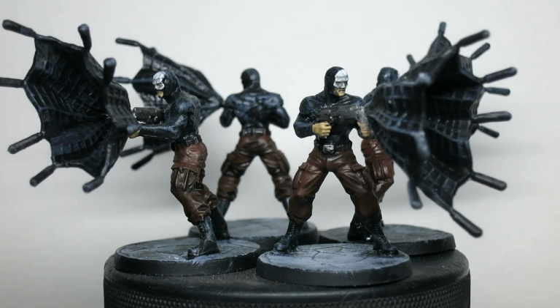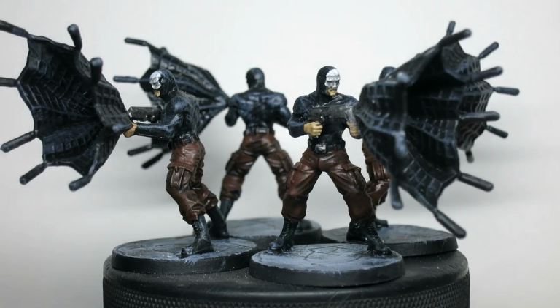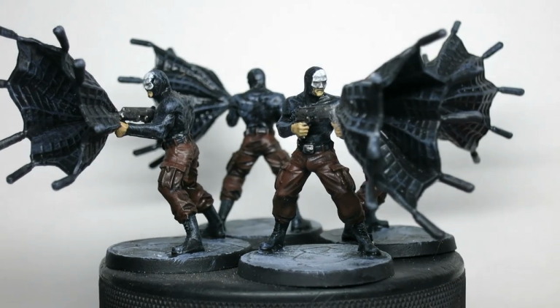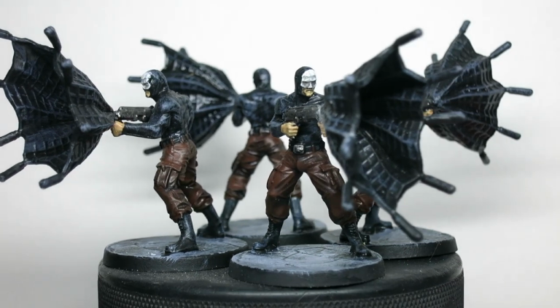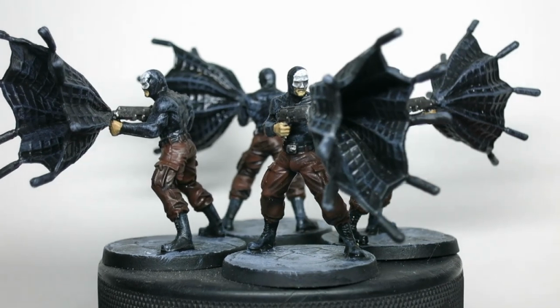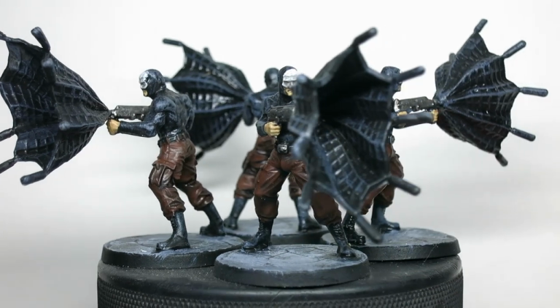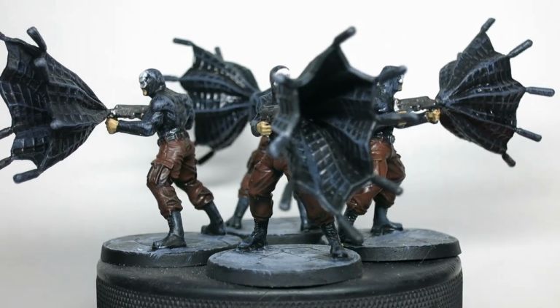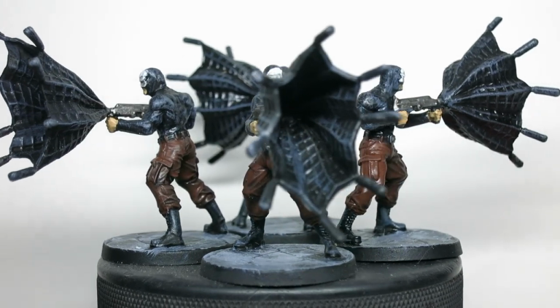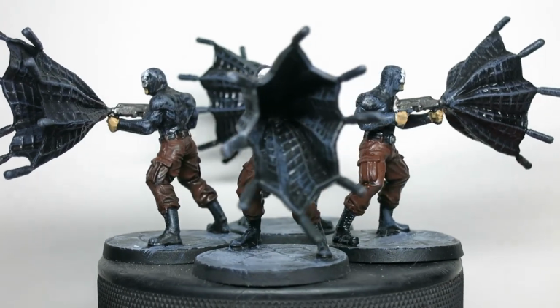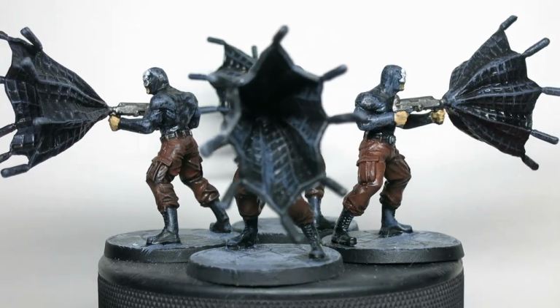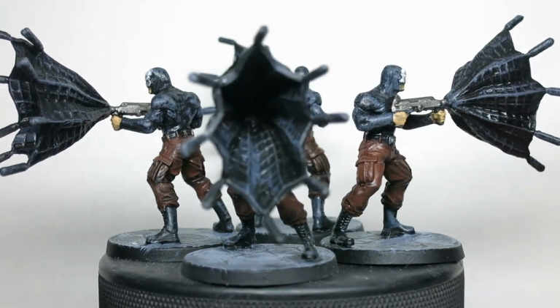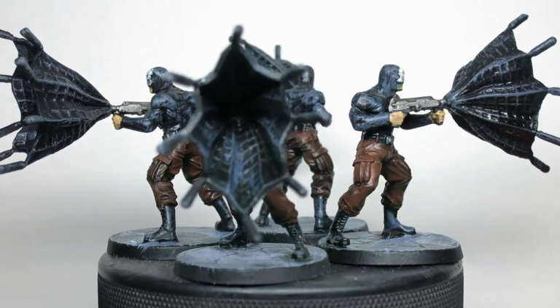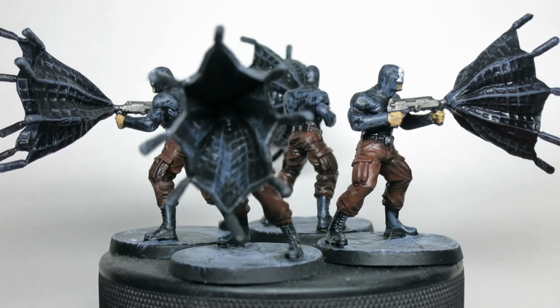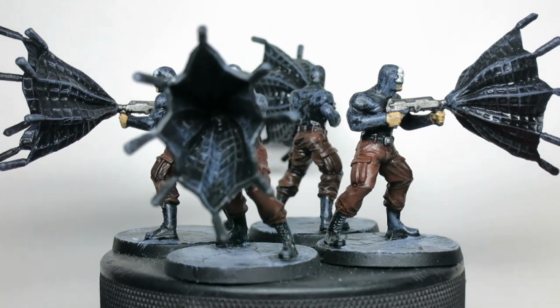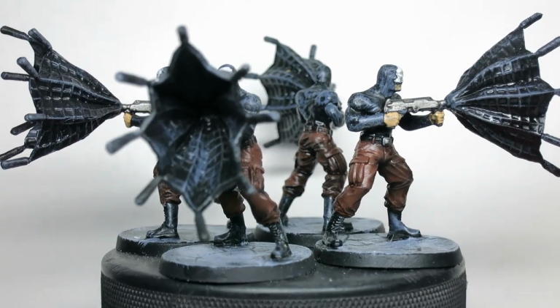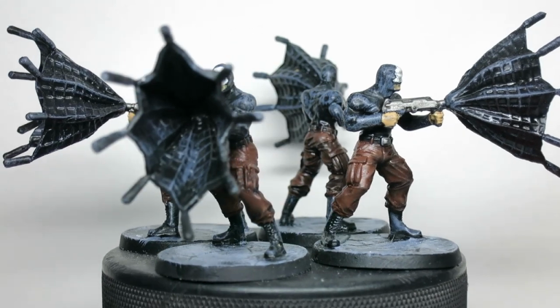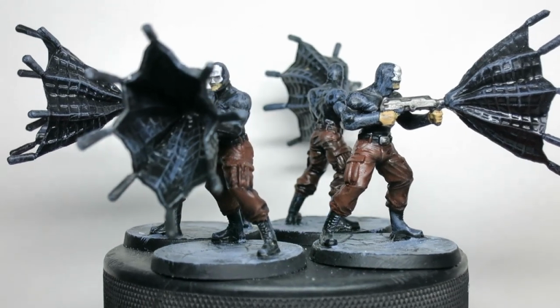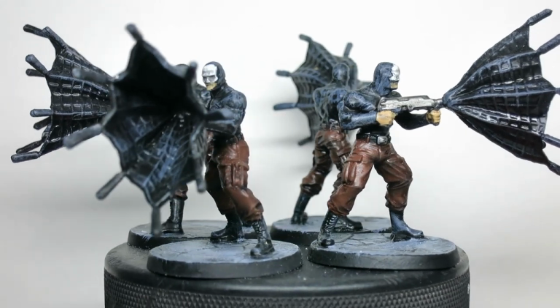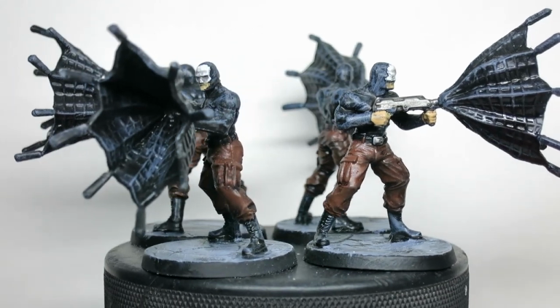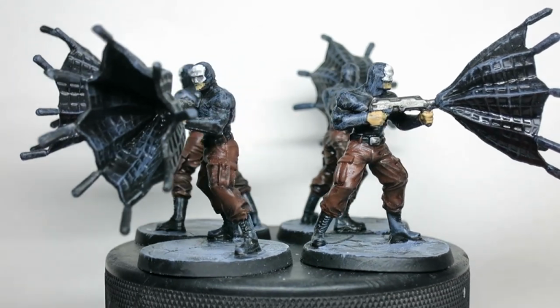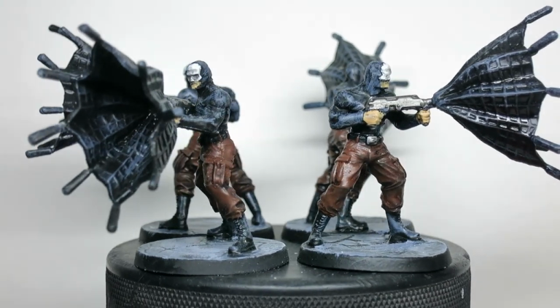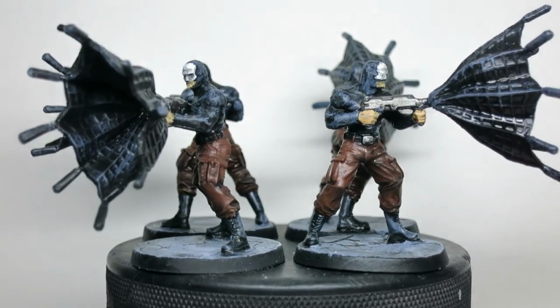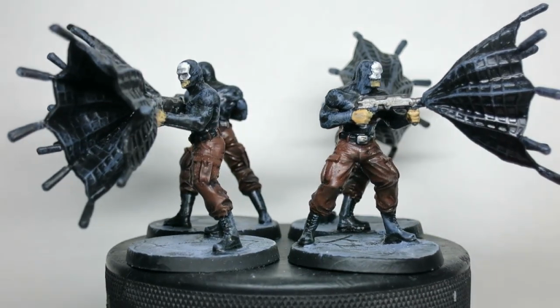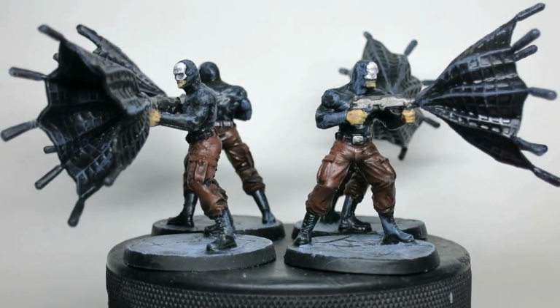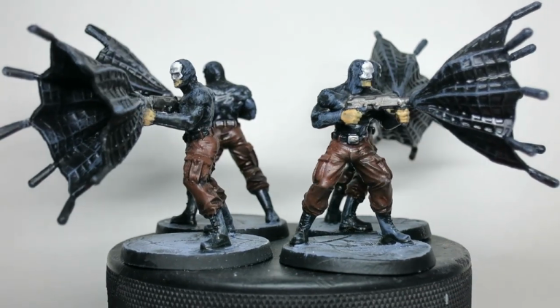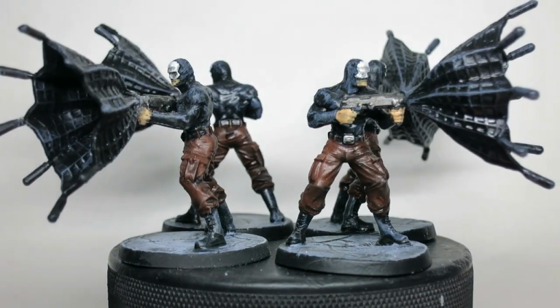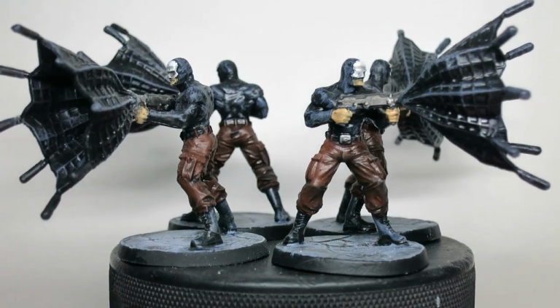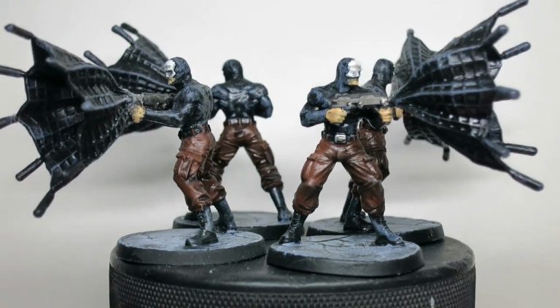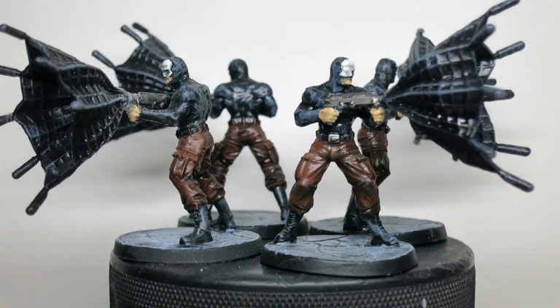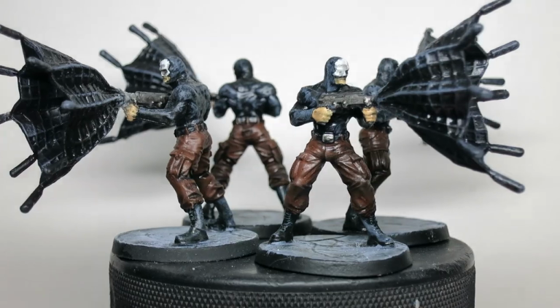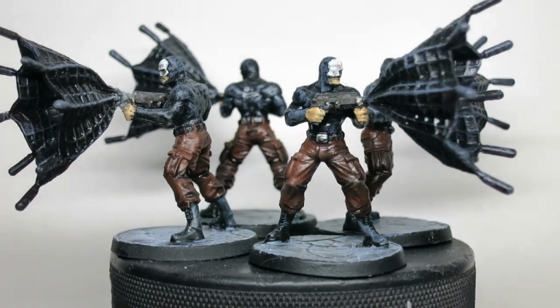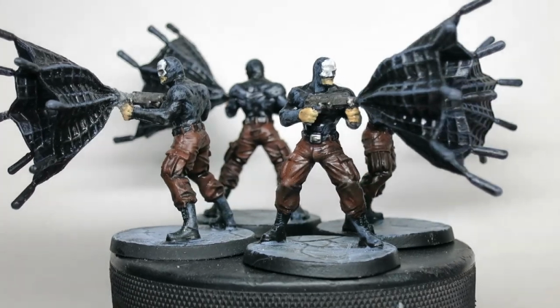Then once they had dried, I hit them with a layer of Varnish coat to protect them and remove the sheen. I really like how these guys turned out for how little time I put into them. If you enjoyed, please like and subscribe. Thanks for watching.